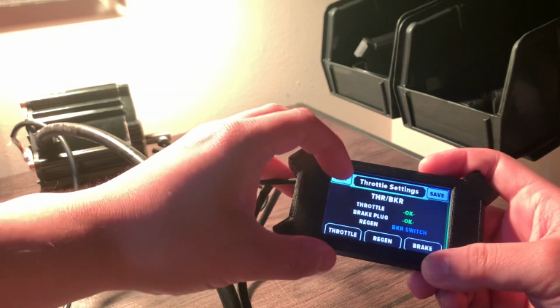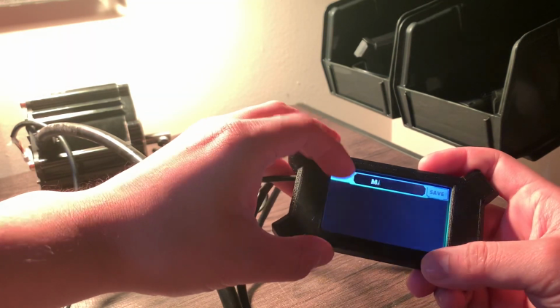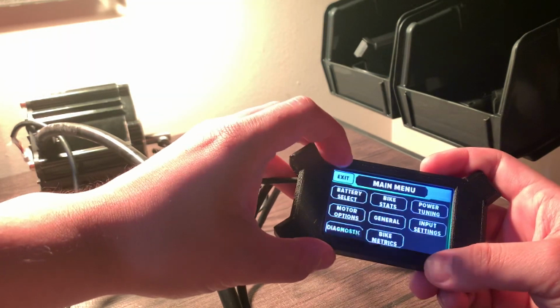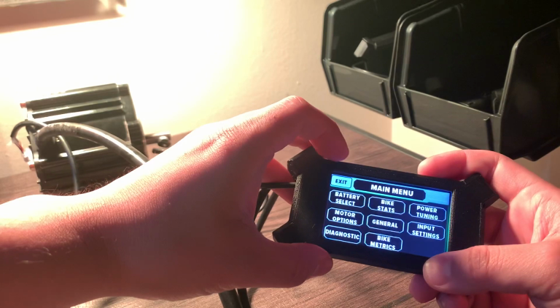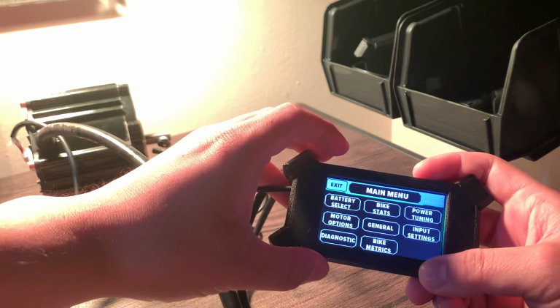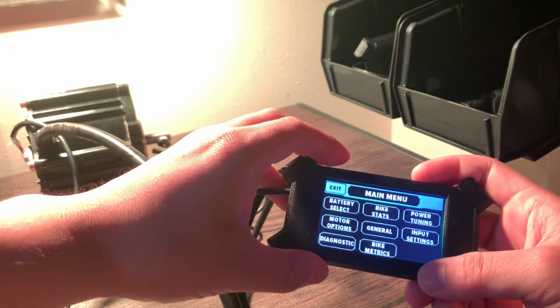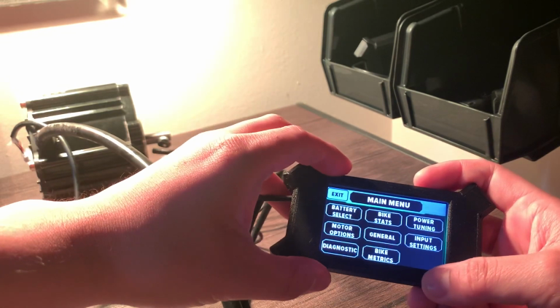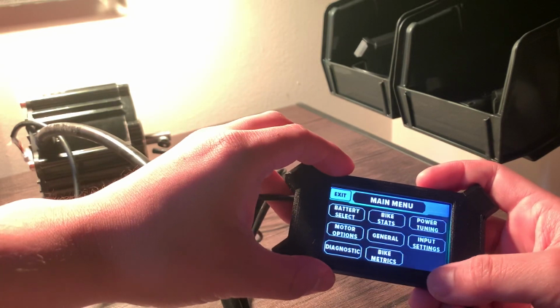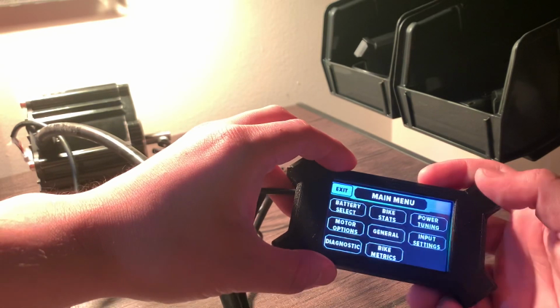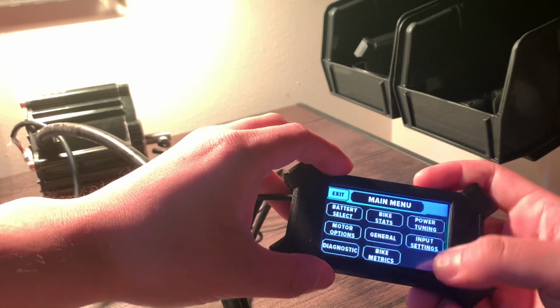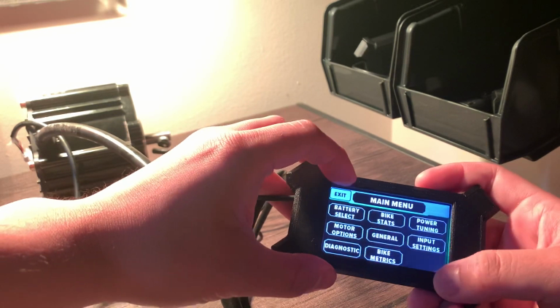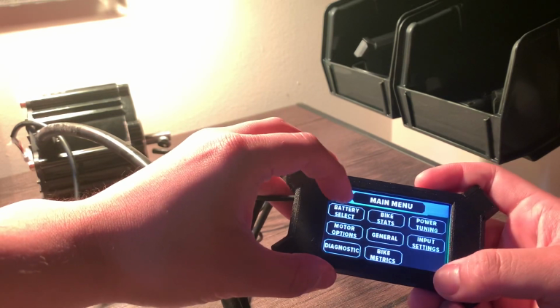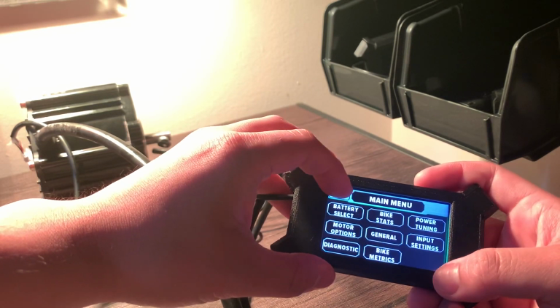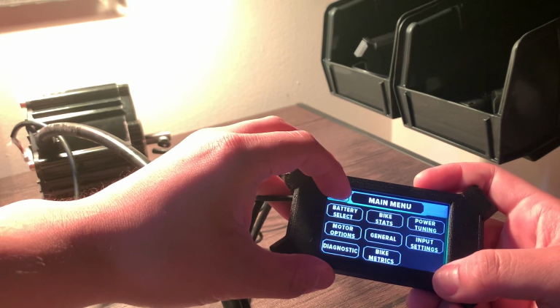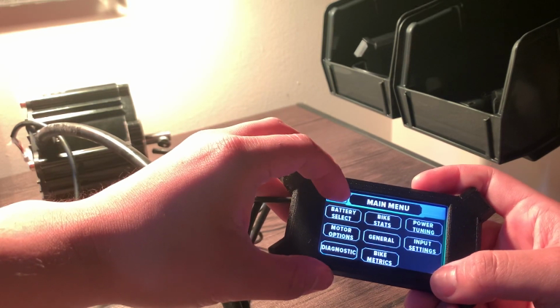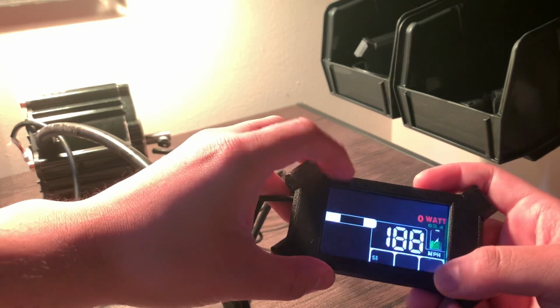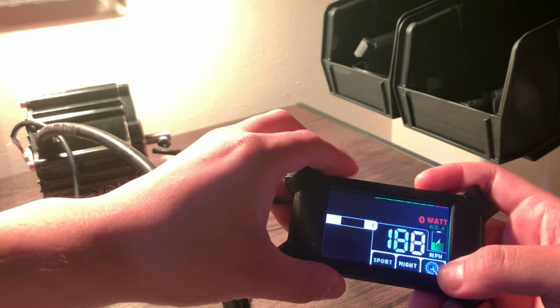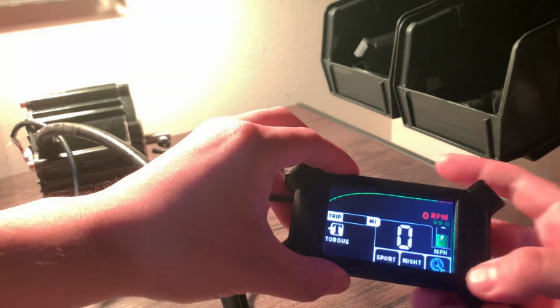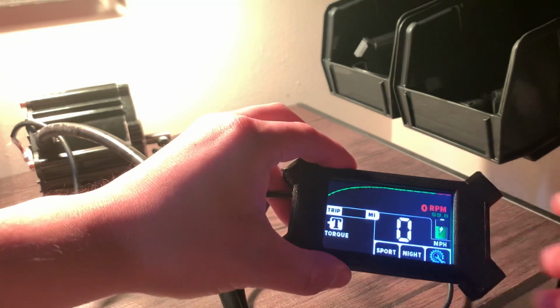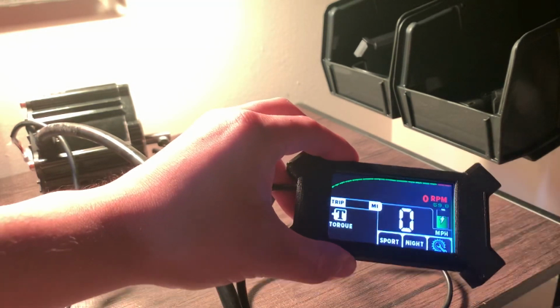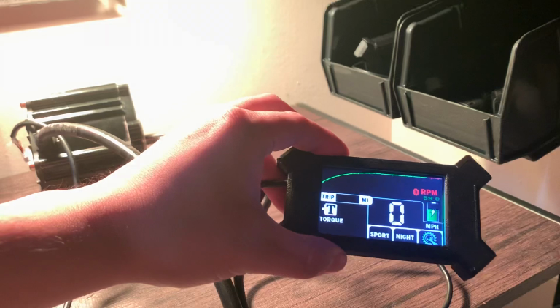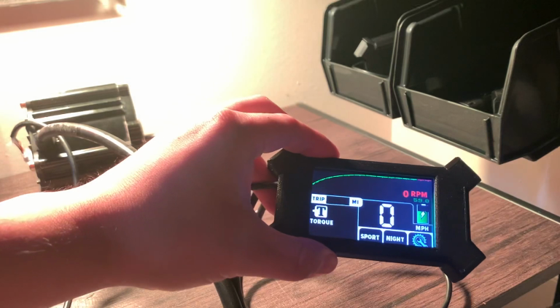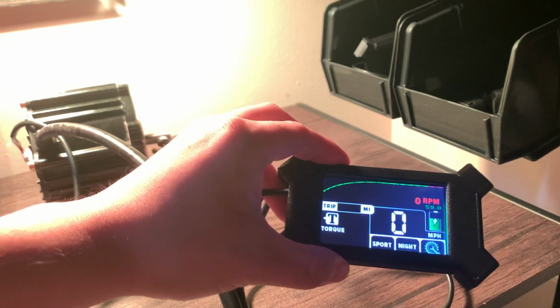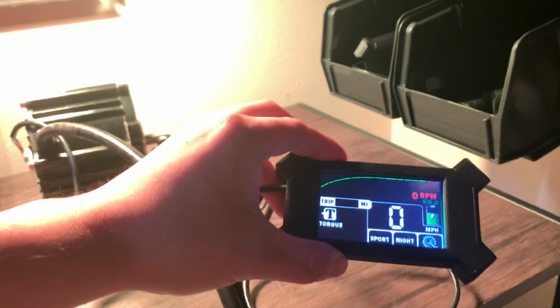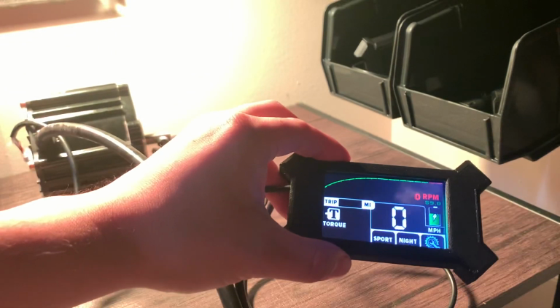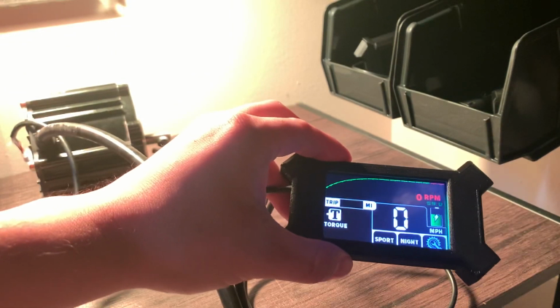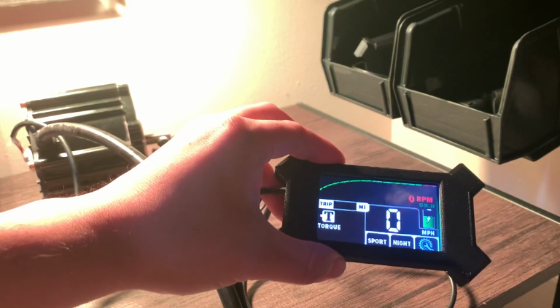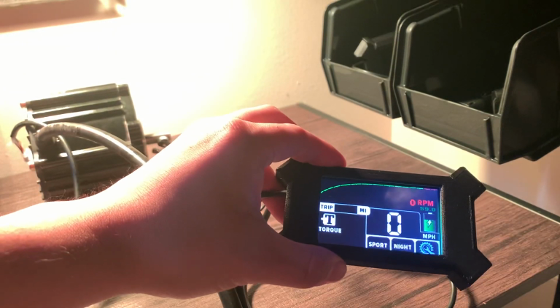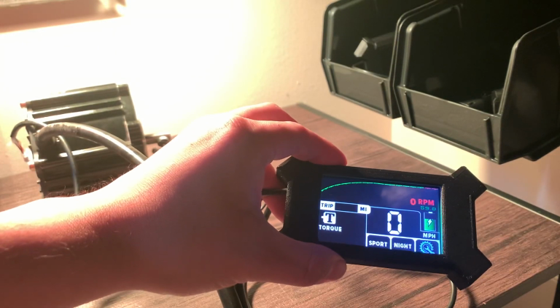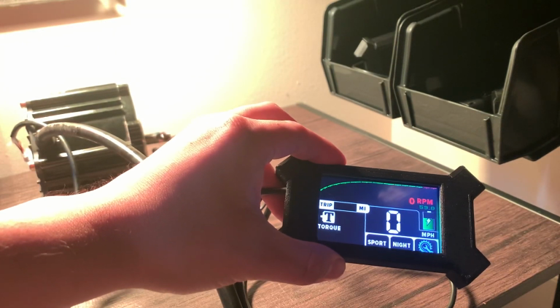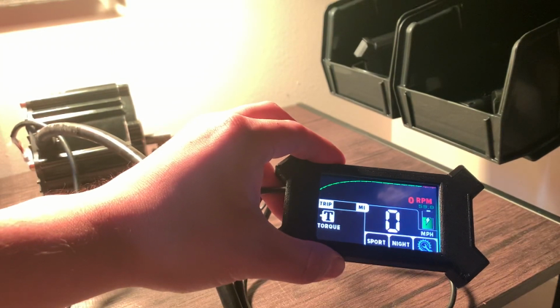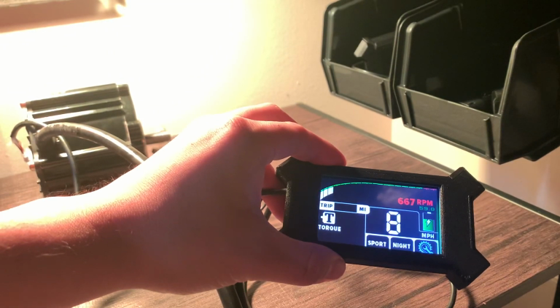Let's go over some of the settings right here — really easy. You can see on the bike stats this is the LR big block.